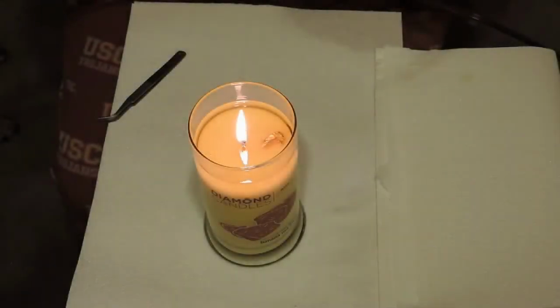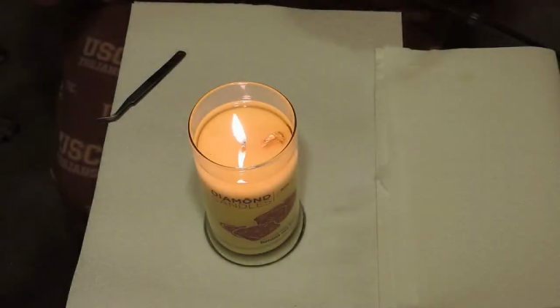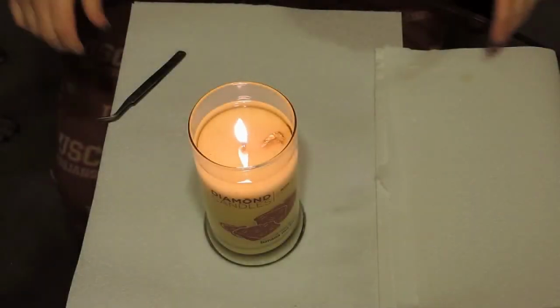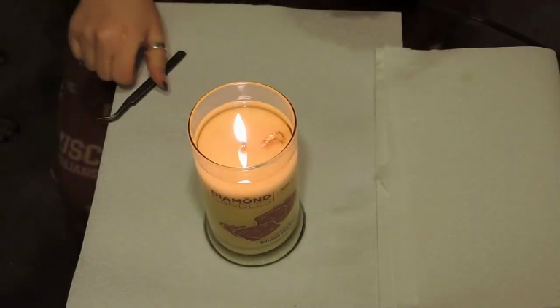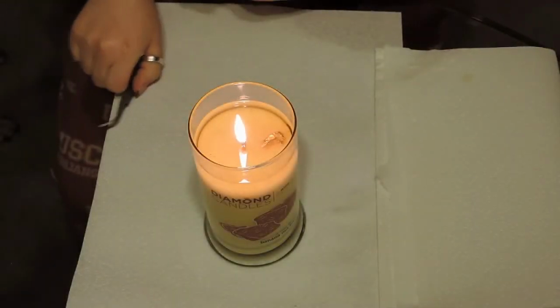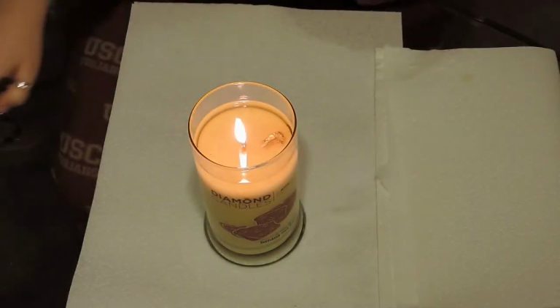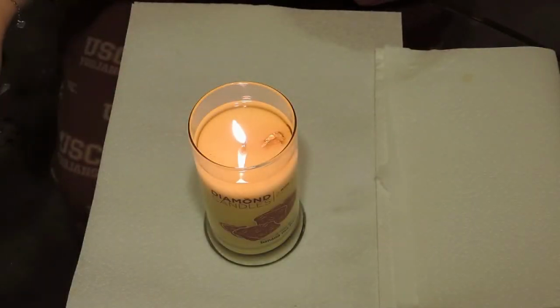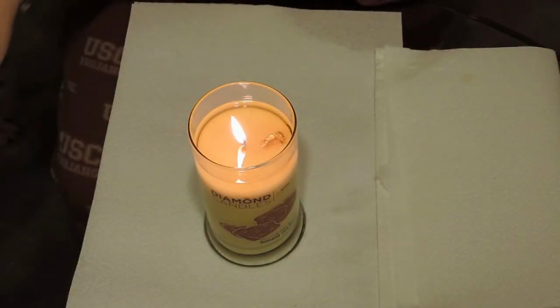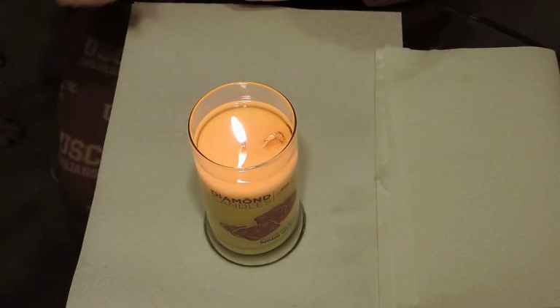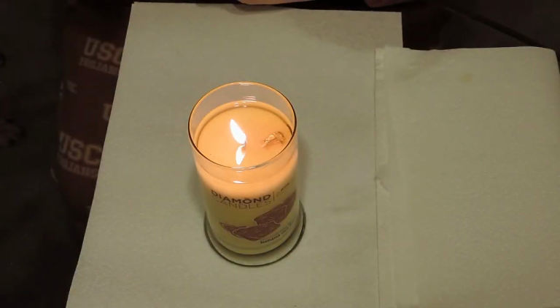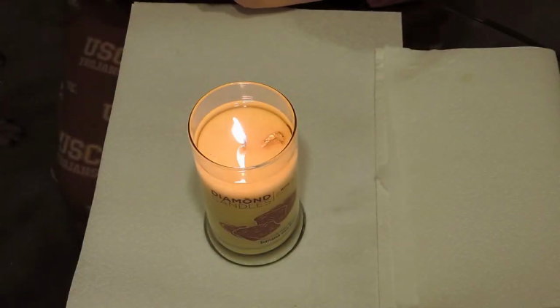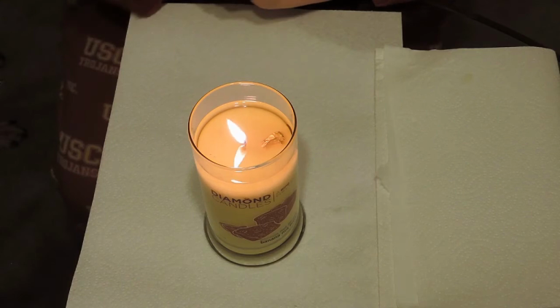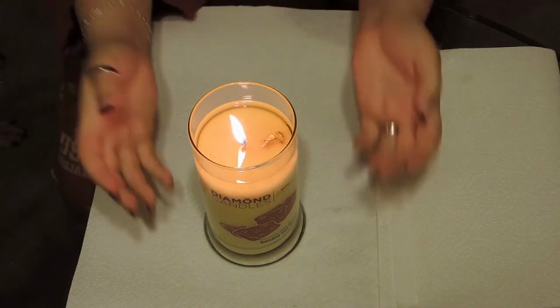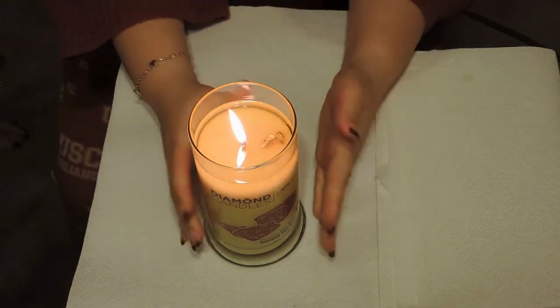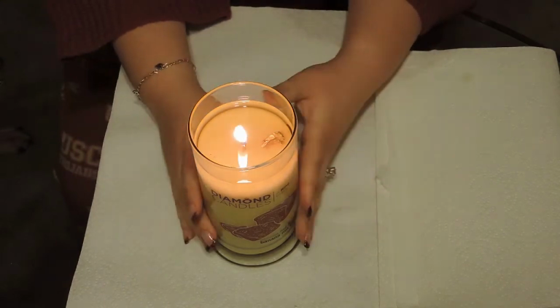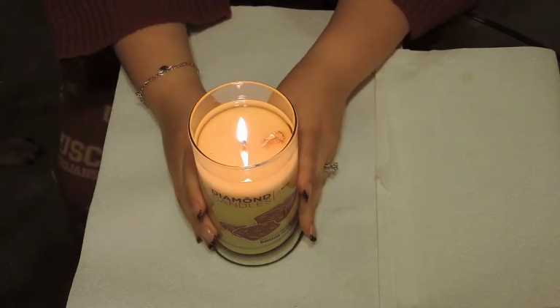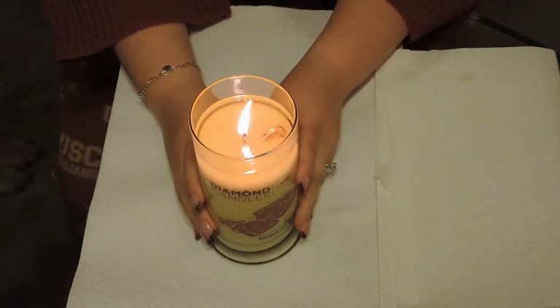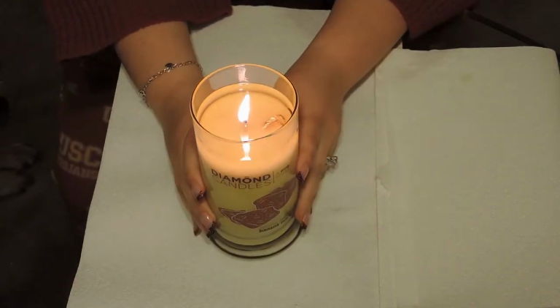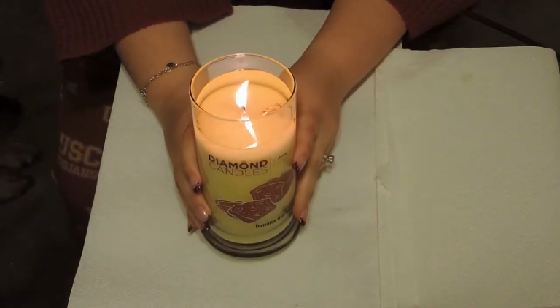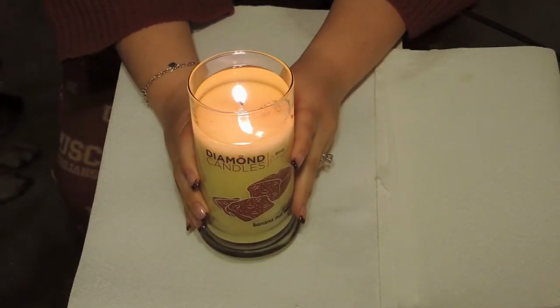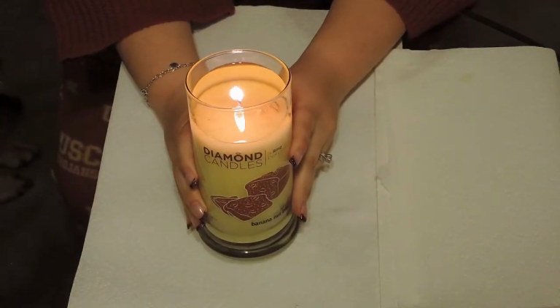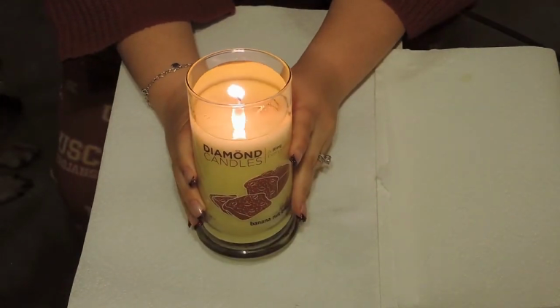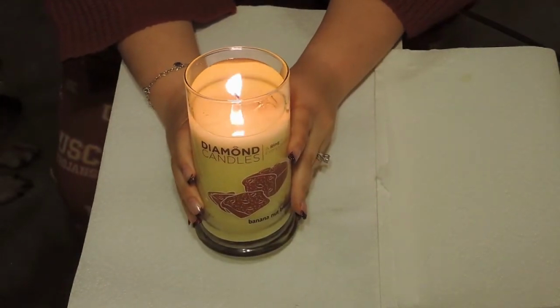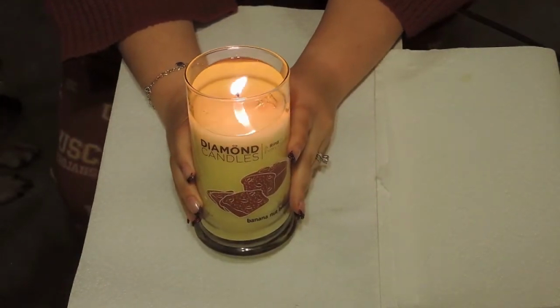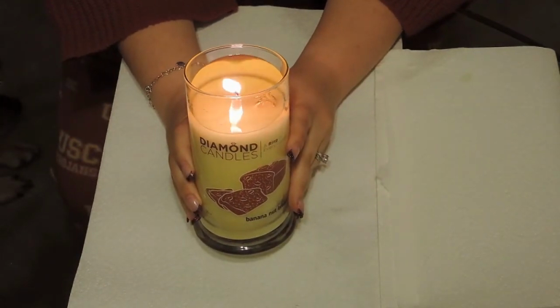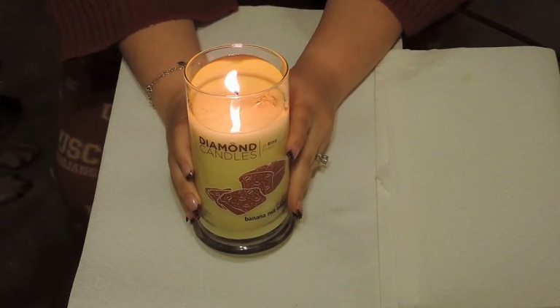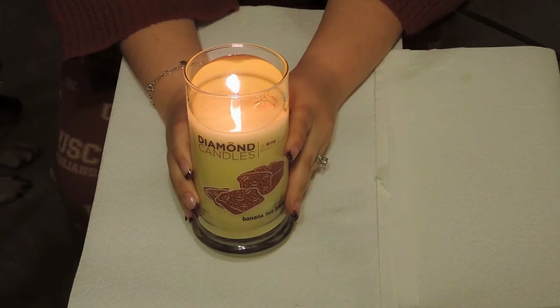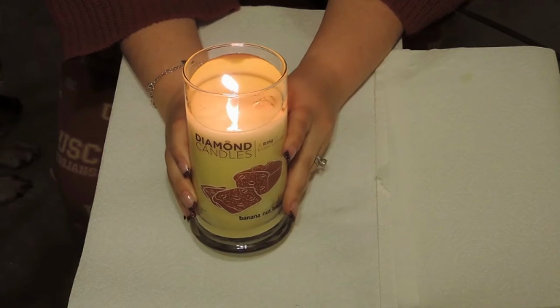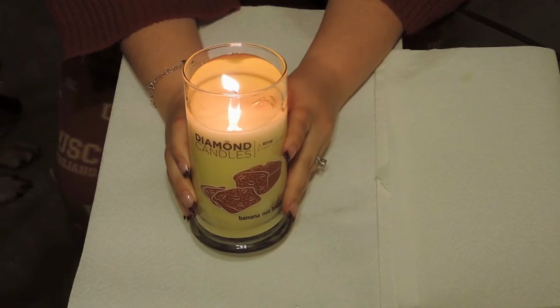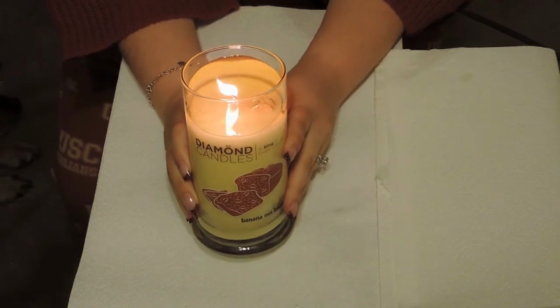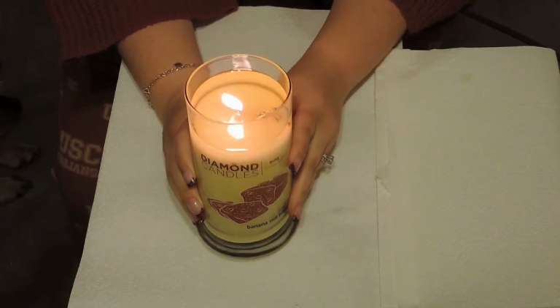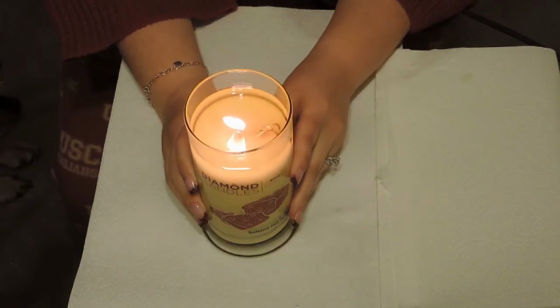Hey everyone, thank you for joining us. This is our second diamond candle reveal. This is going to be the banana nut bread, and this candle has been burning for about two hours now and it's ready to take out the ring.